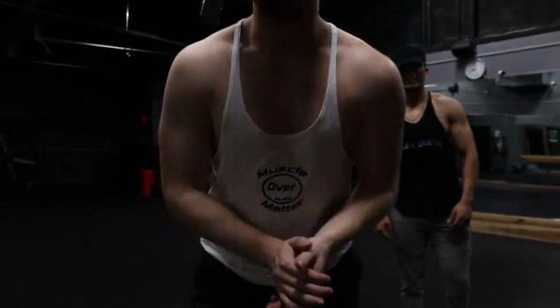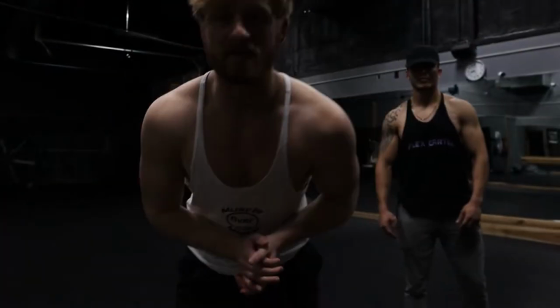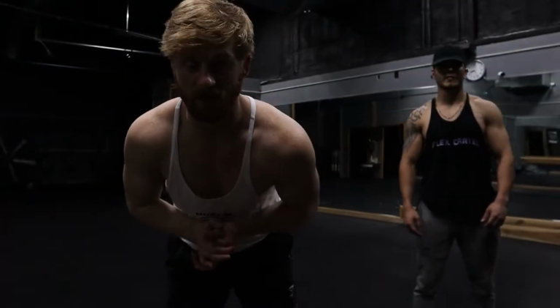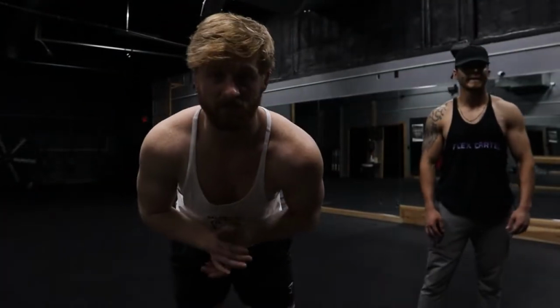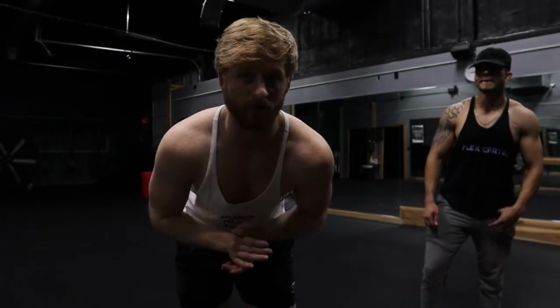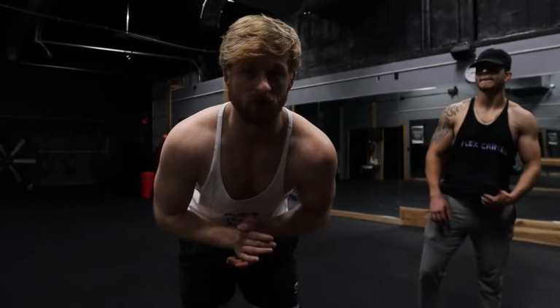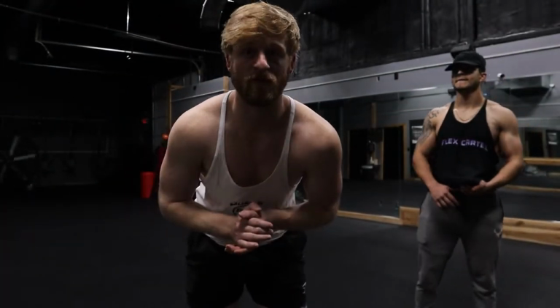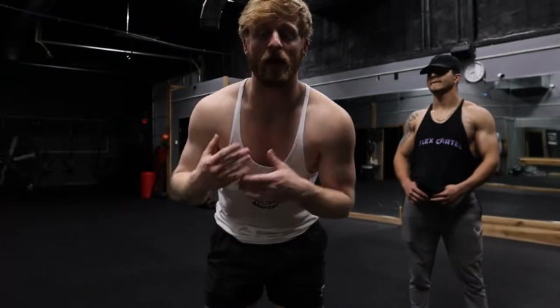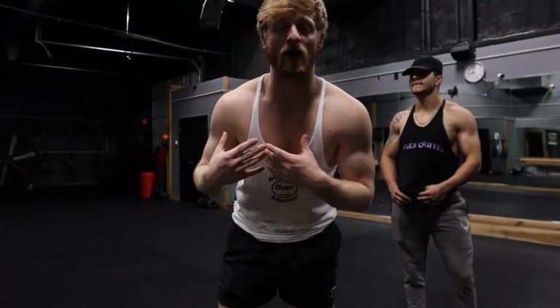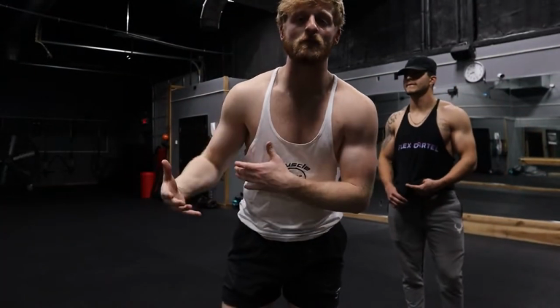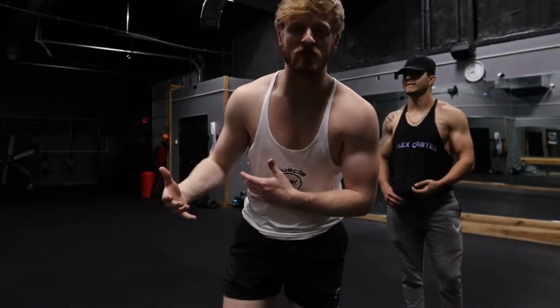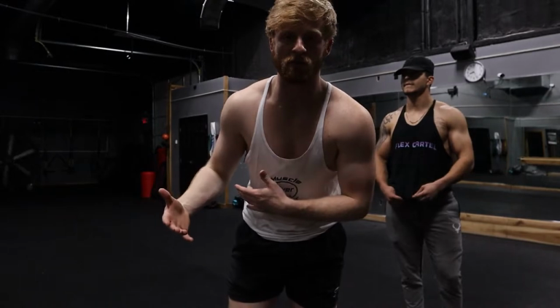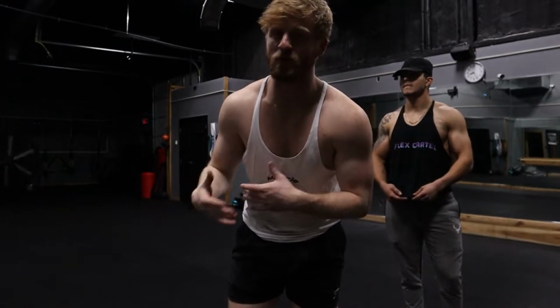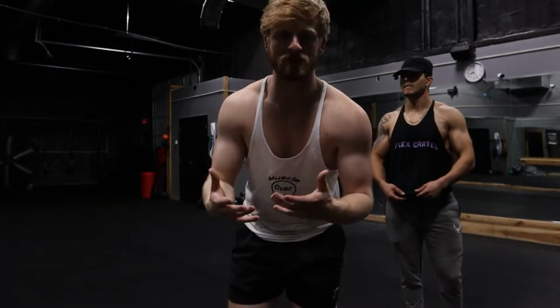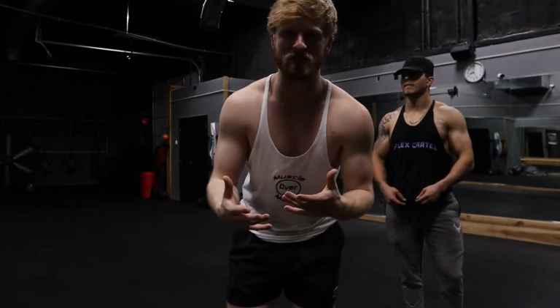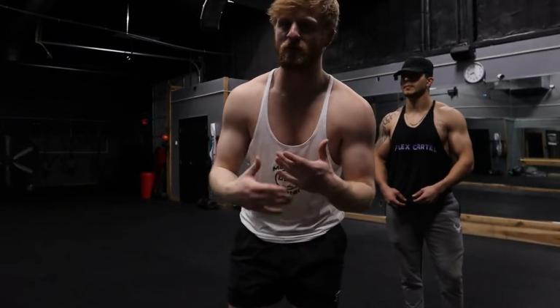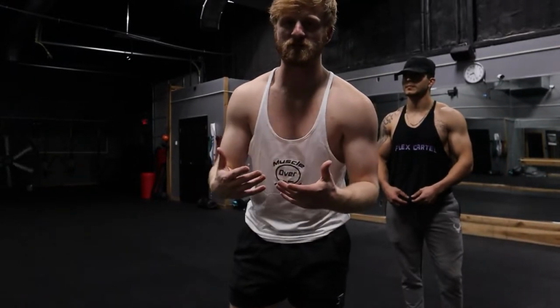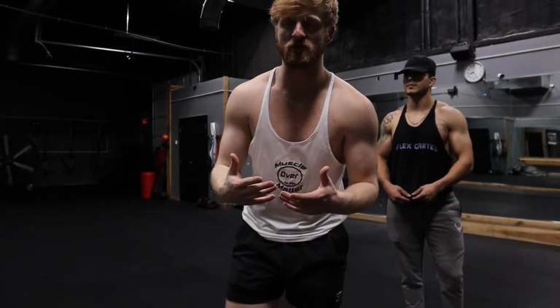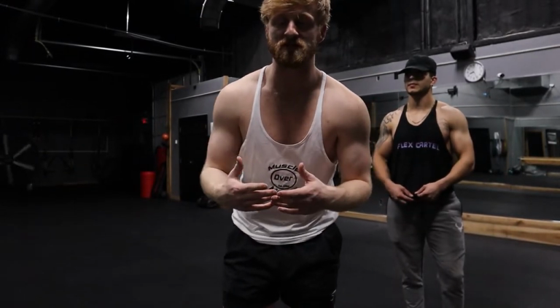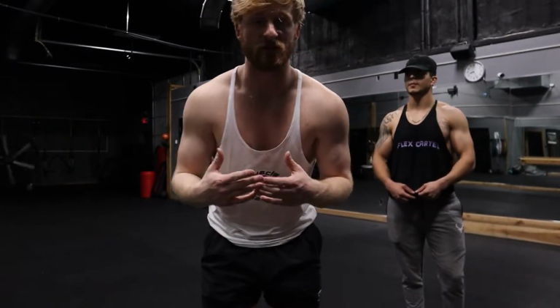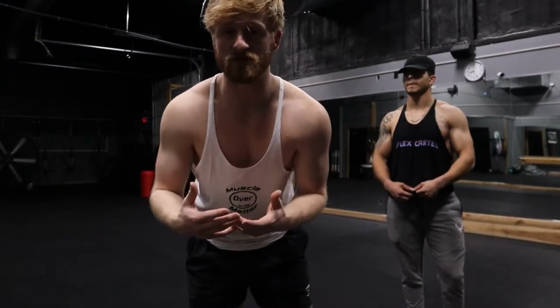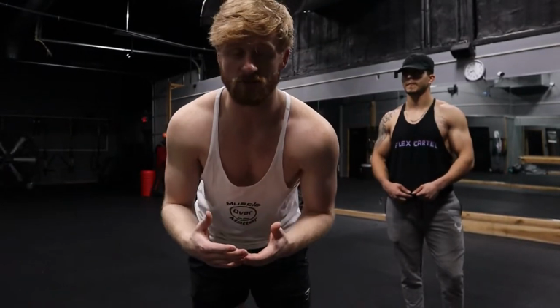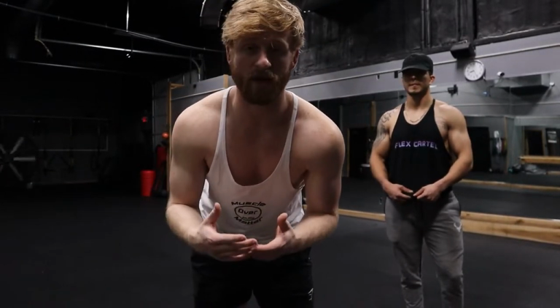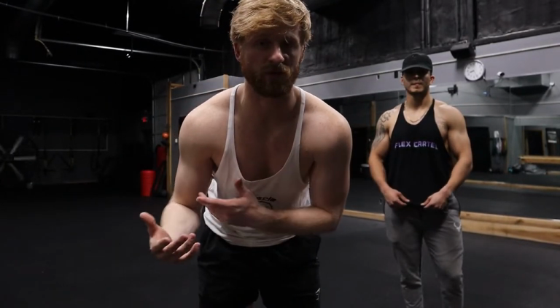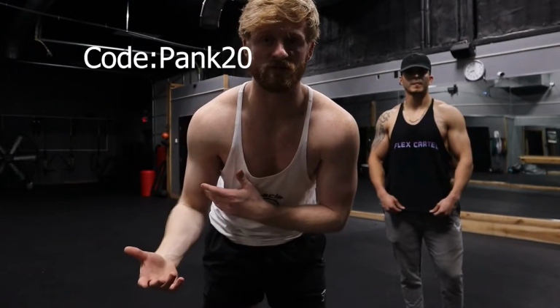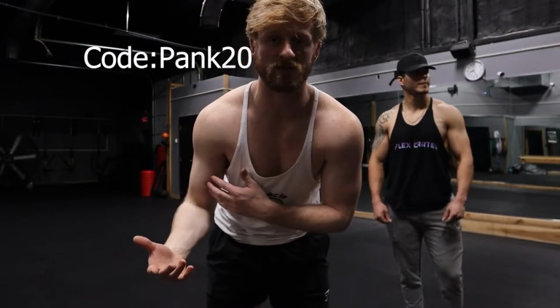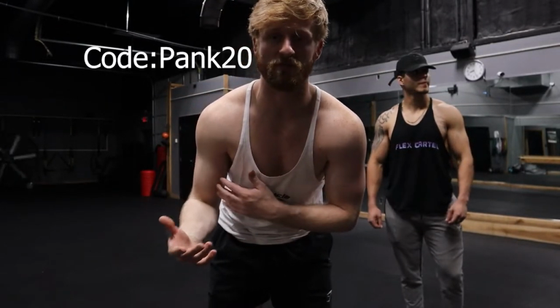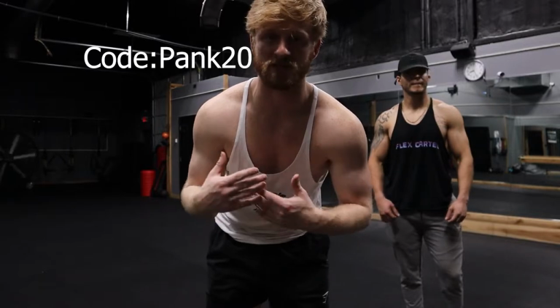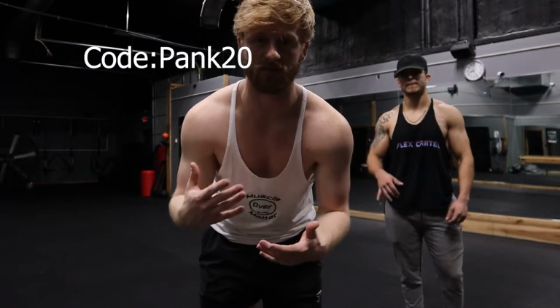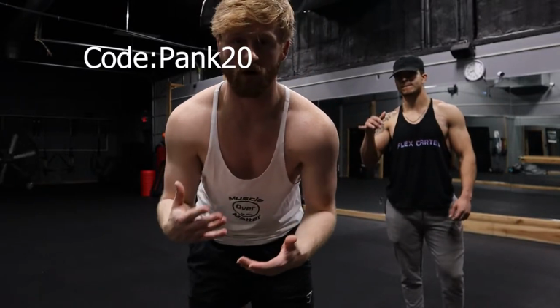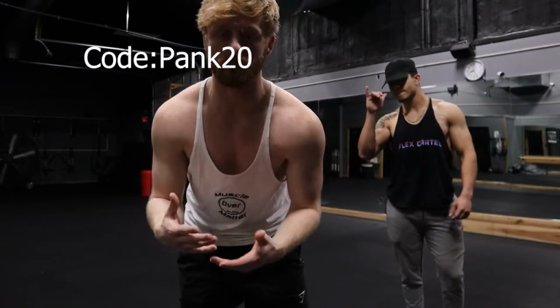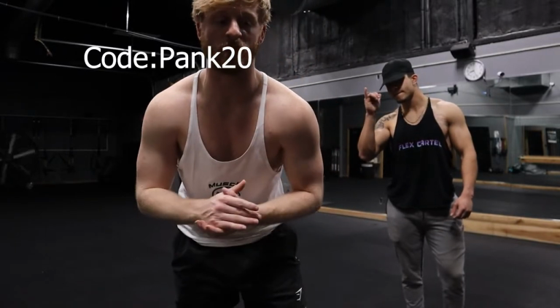Alright guys, so this is the final review. However, I am affiliated with Buckshot — I want to let you guys know, I want to be transparent with you guys. You can use code PANK20 to save 20% off, but I'm still gonna give you an honest review.